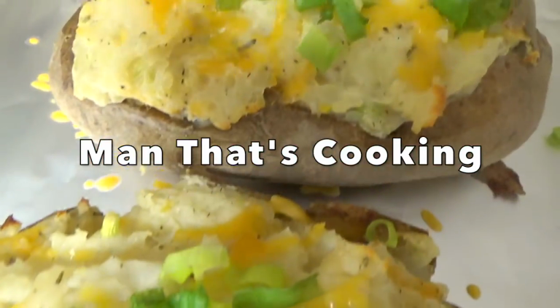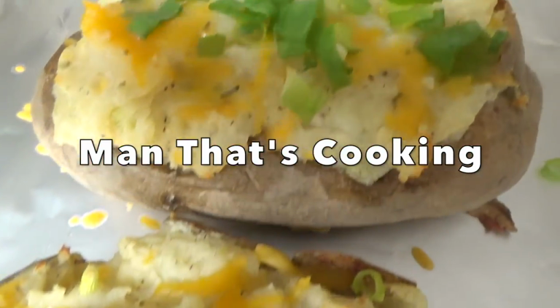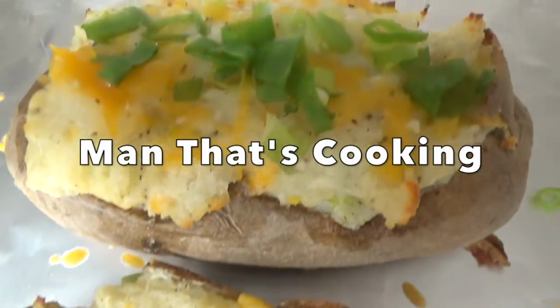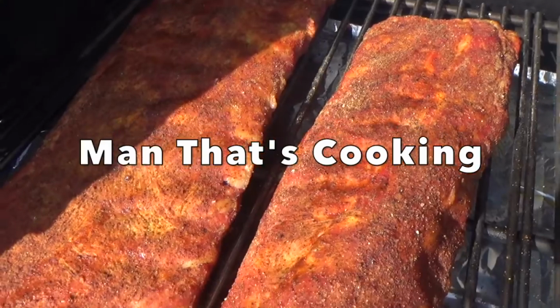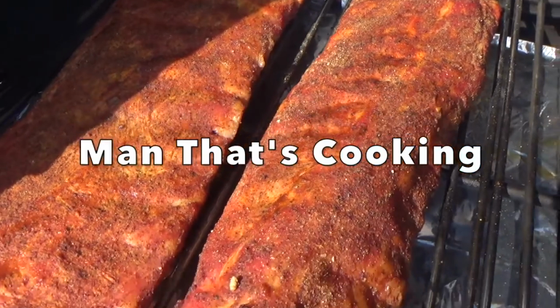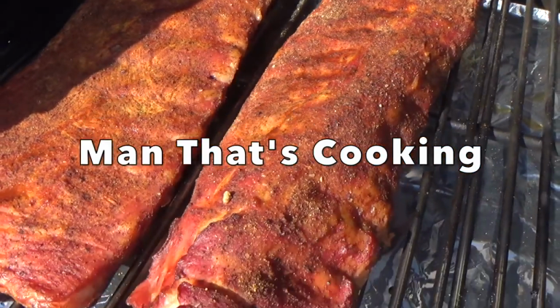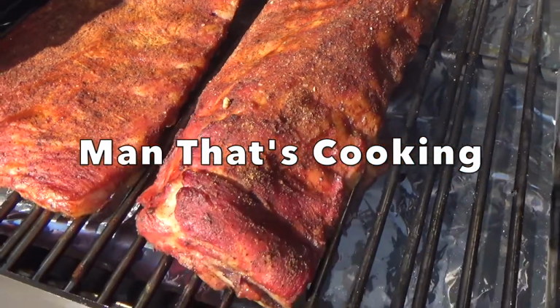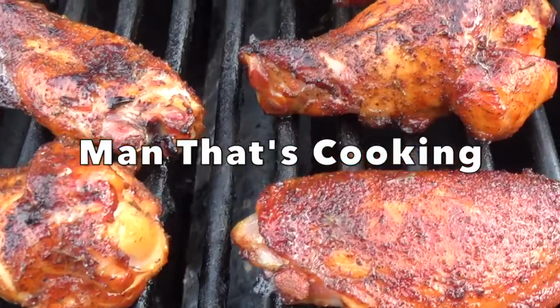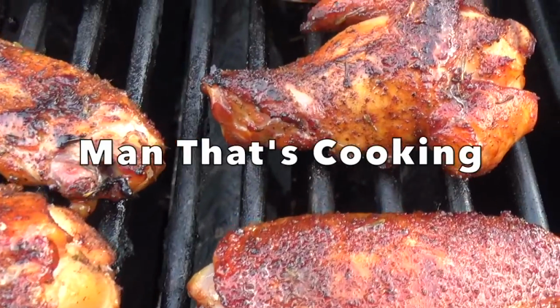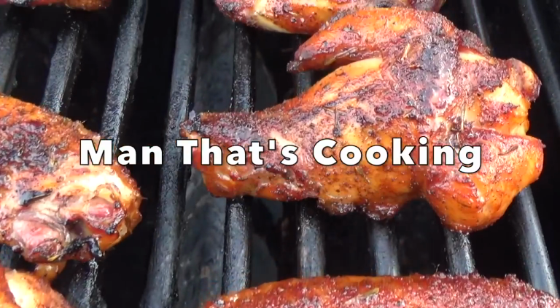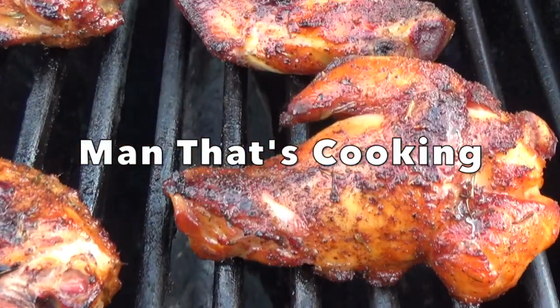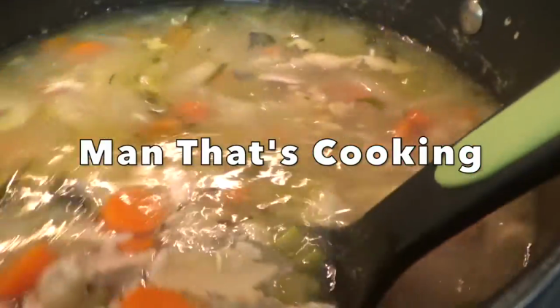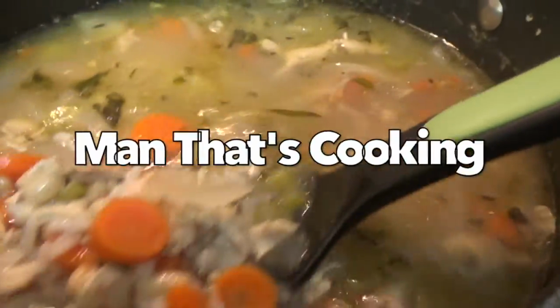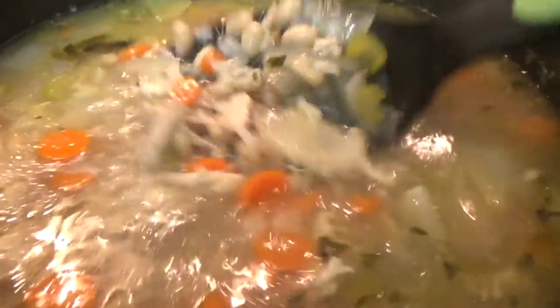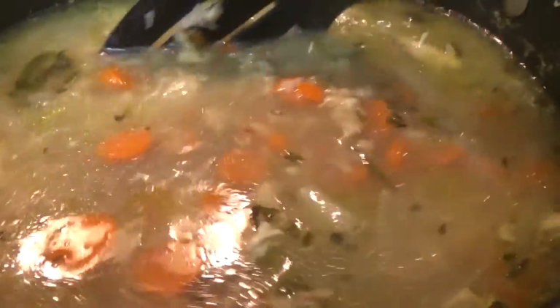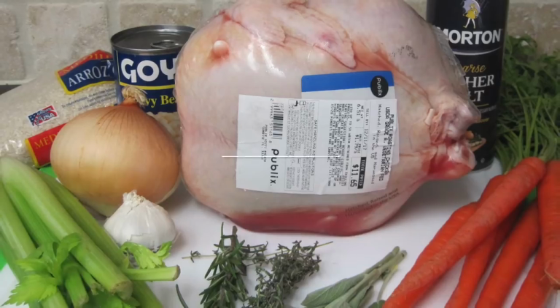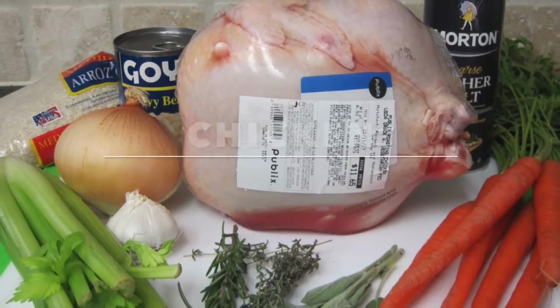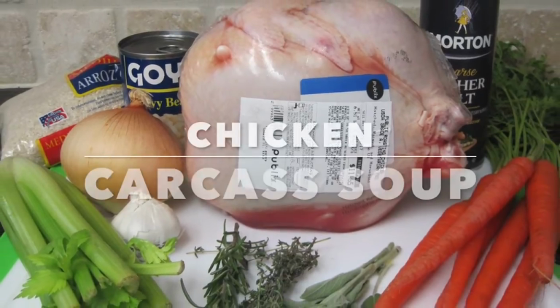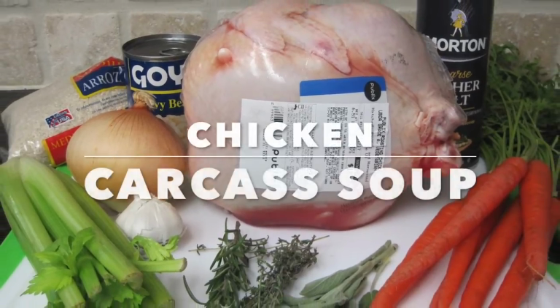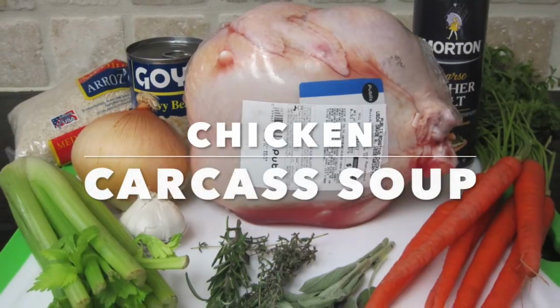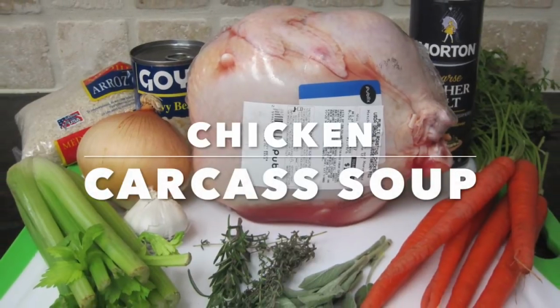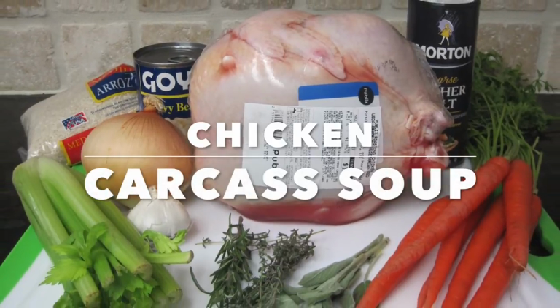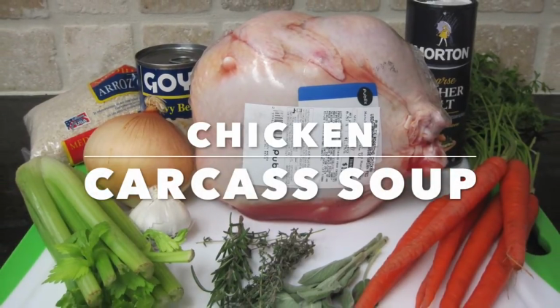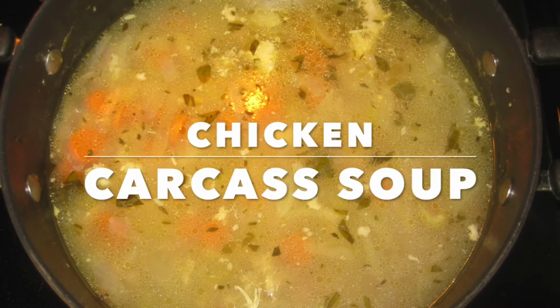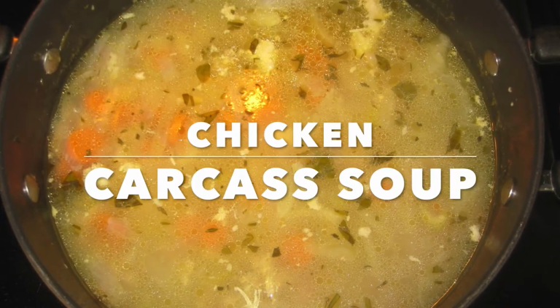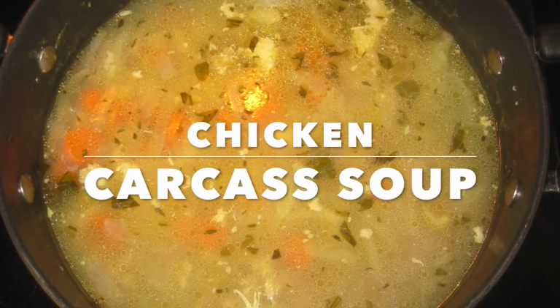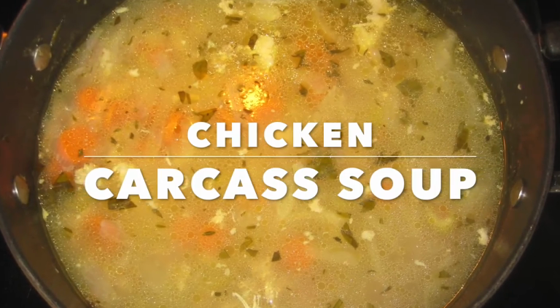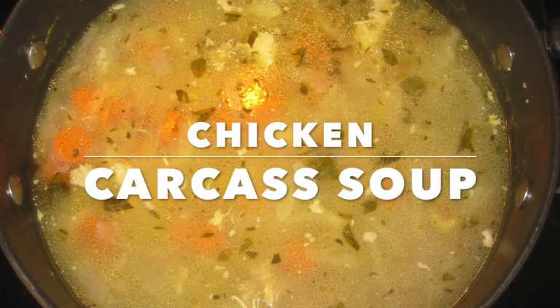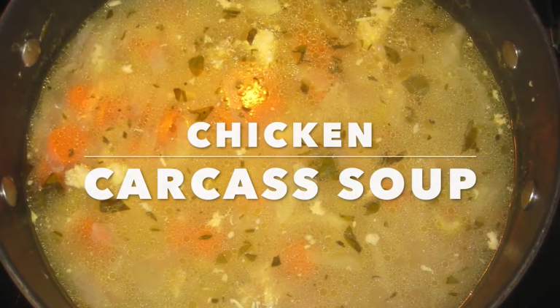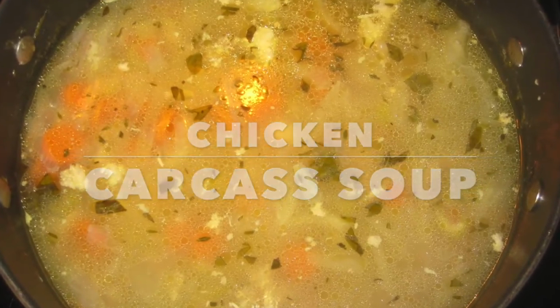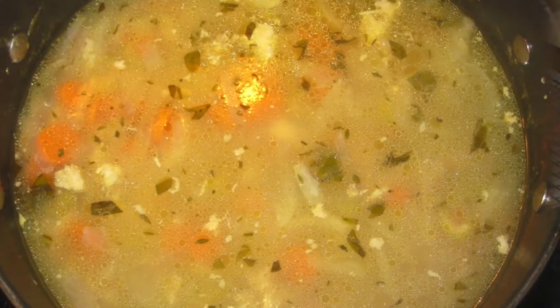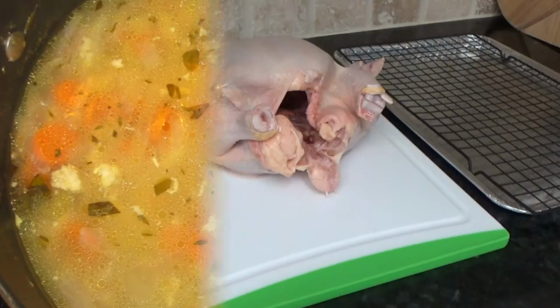Welcome to Man That's Cooking. In this video we're gonna show you how to make chicken carcass soup. Hey, don't toss that chicken carcass — turn it into a soup.